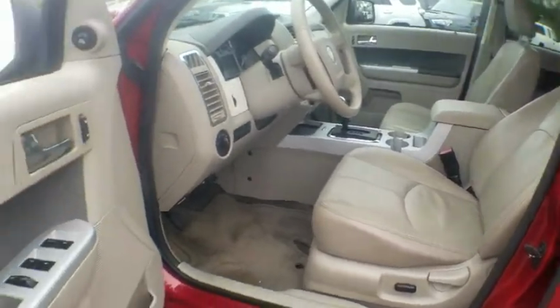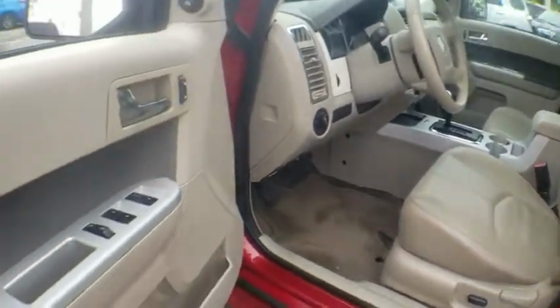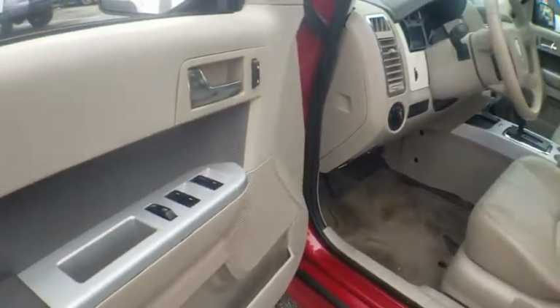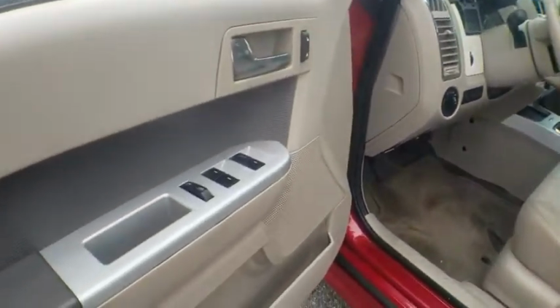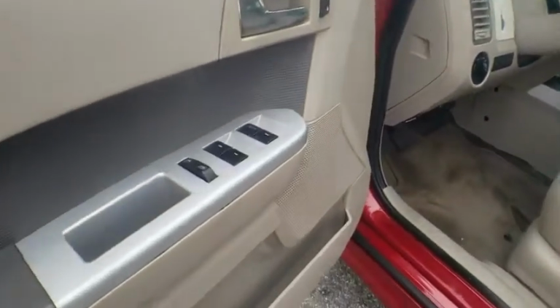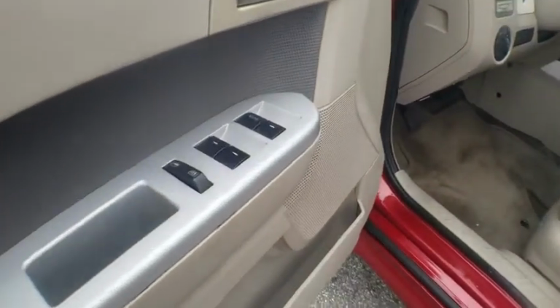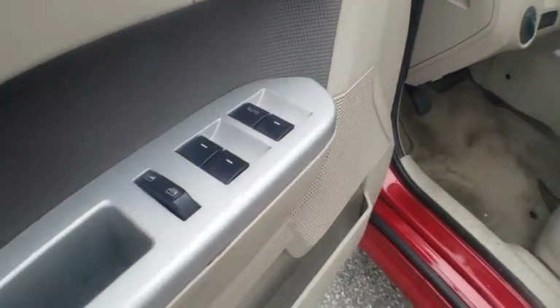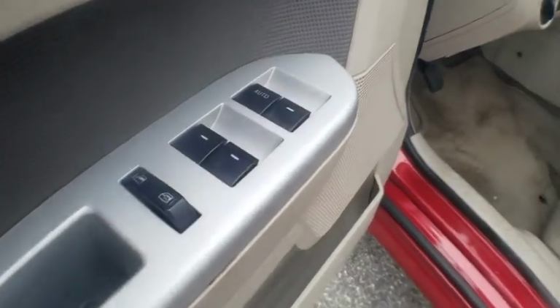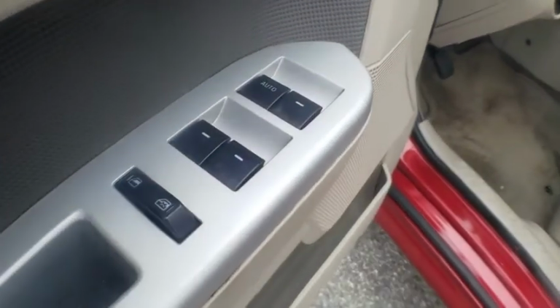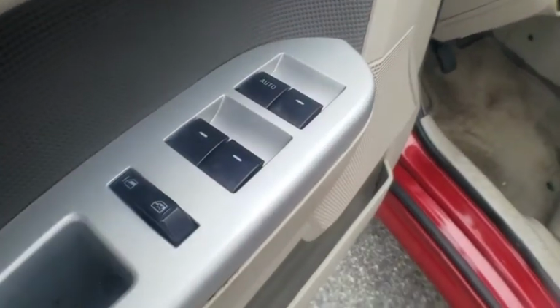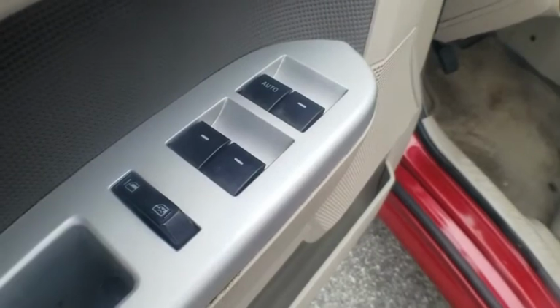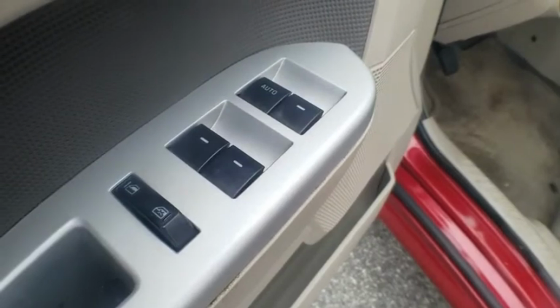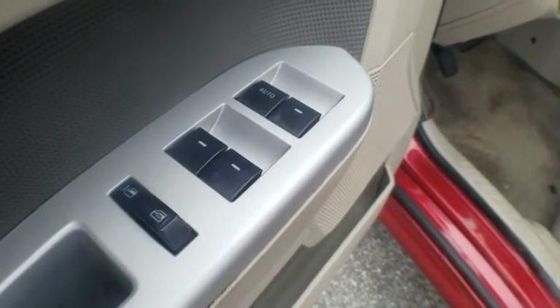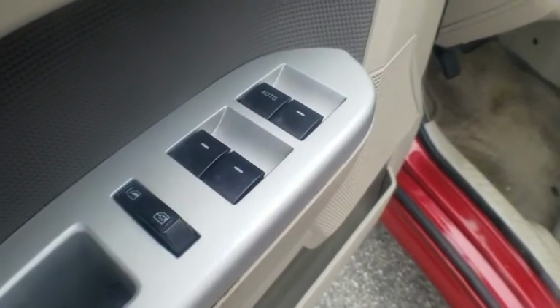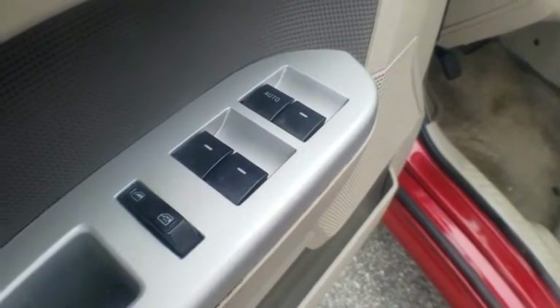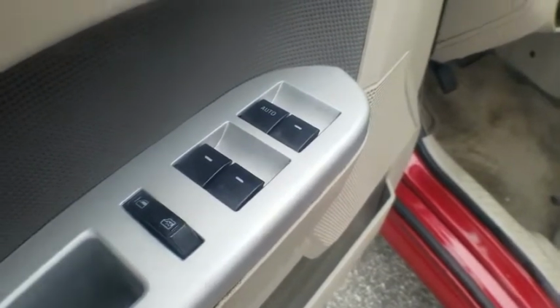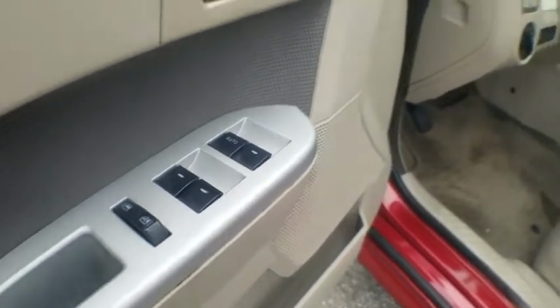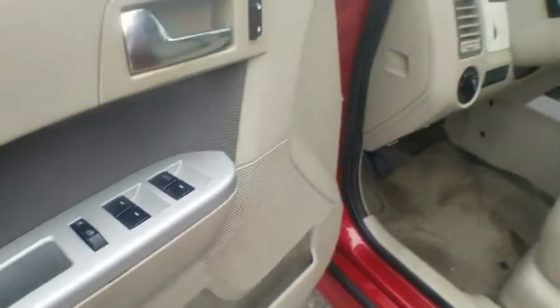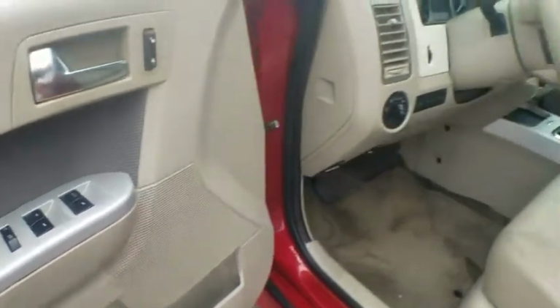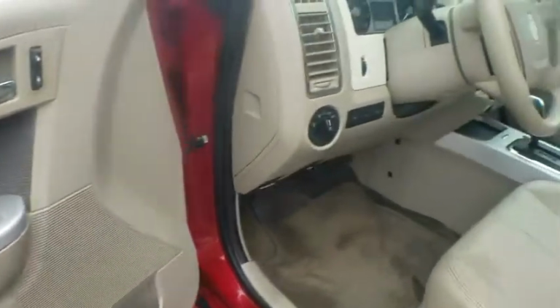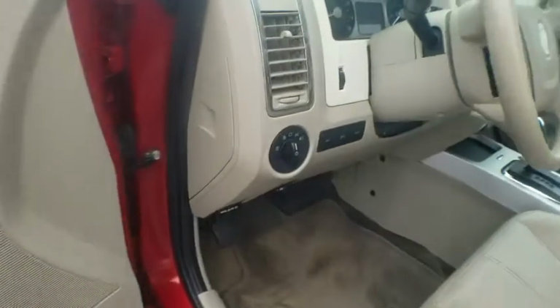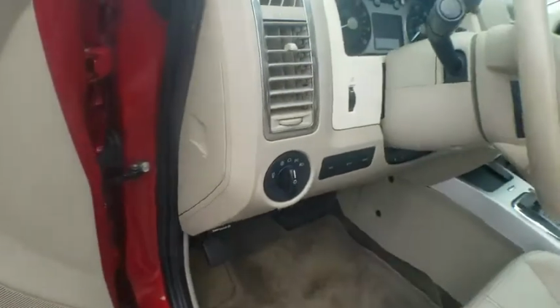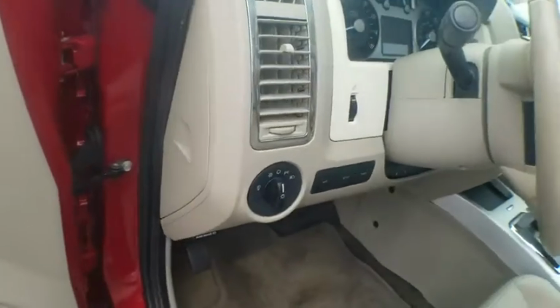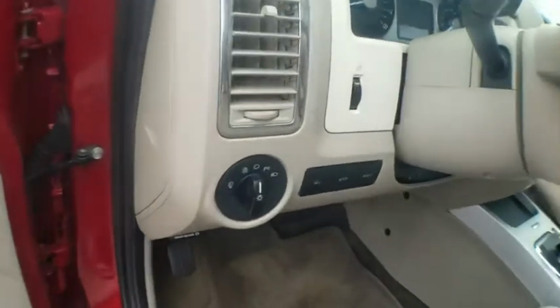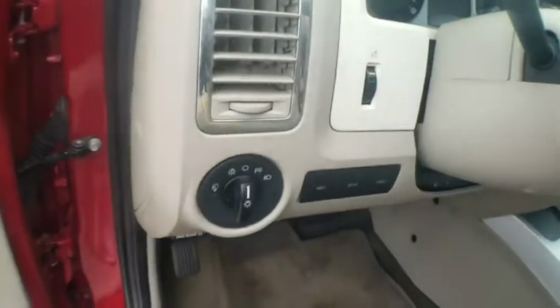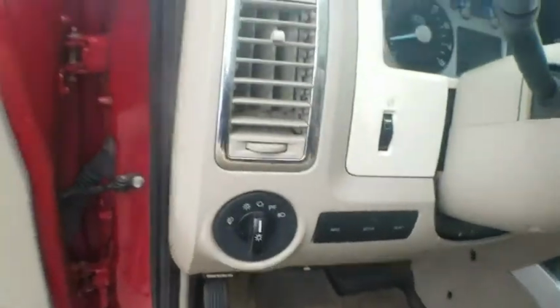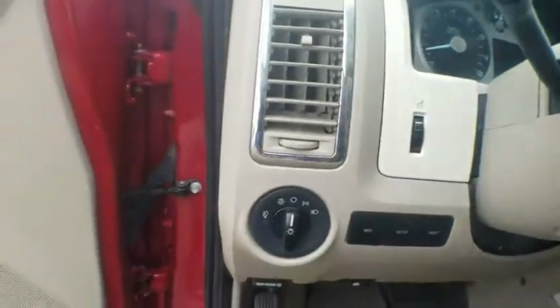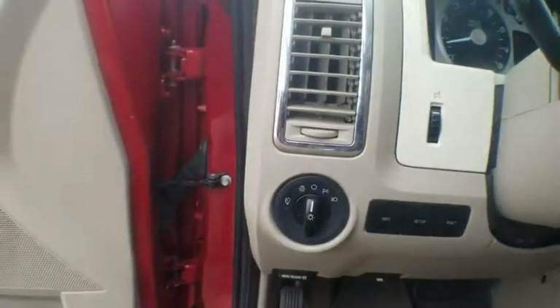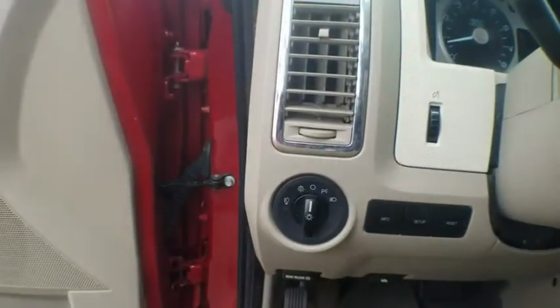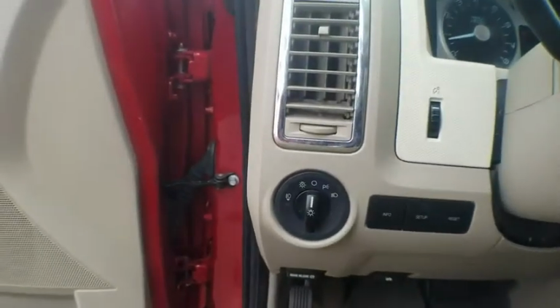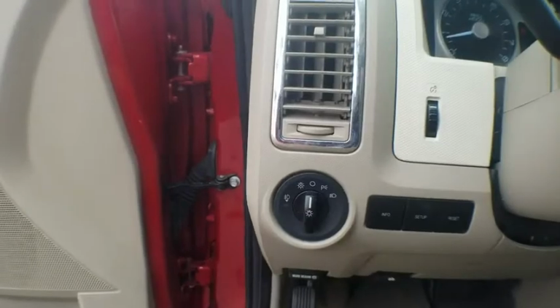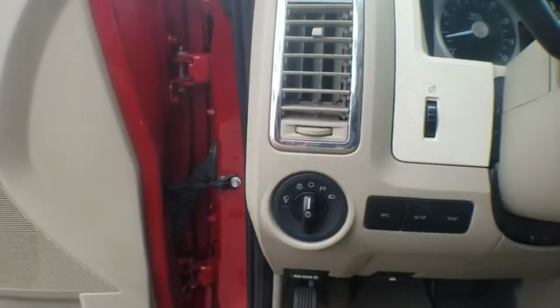This vehicle has less than 105,000 miles. Here are some of this vehicle's great options: traction control, leather-wrapped steering wheel.